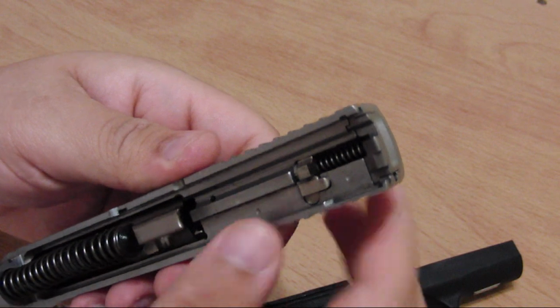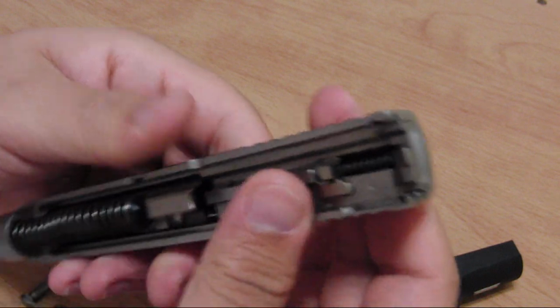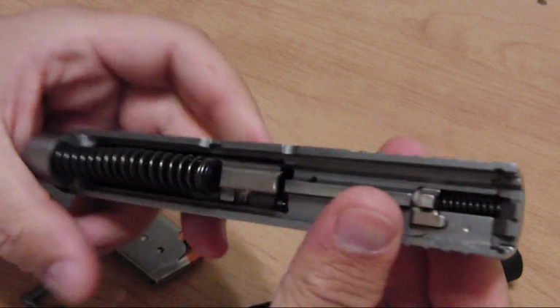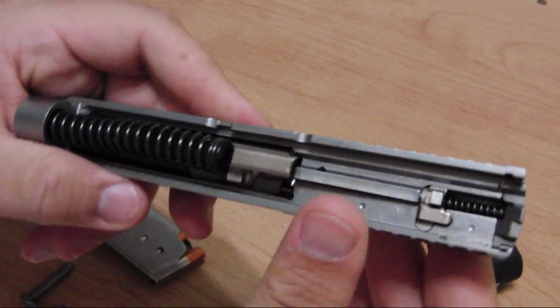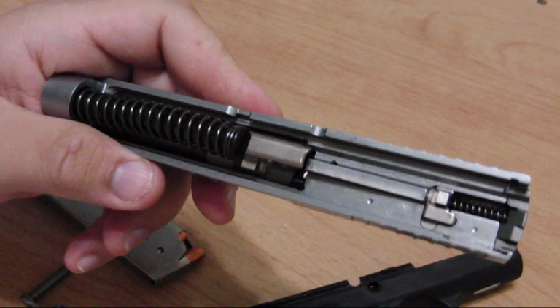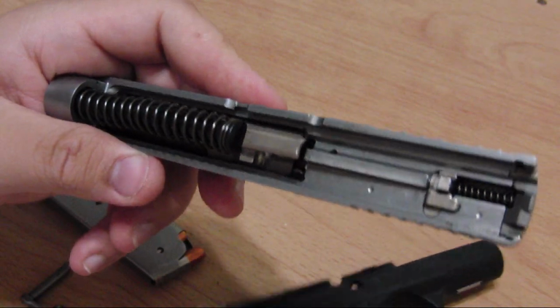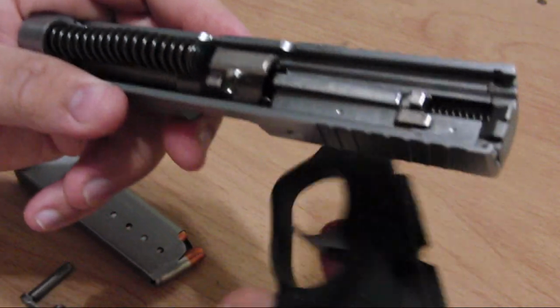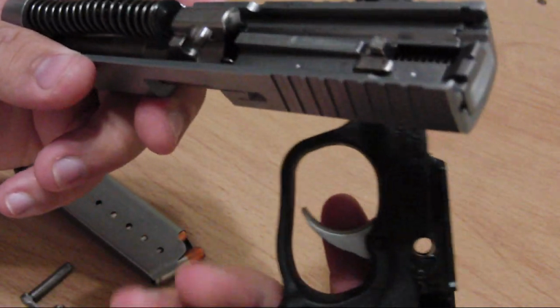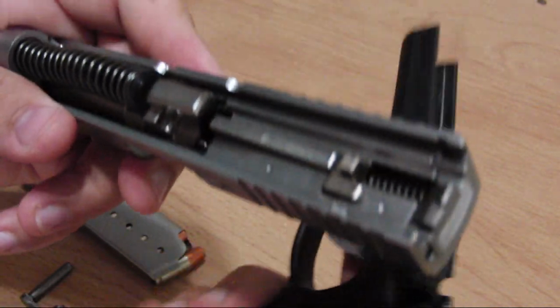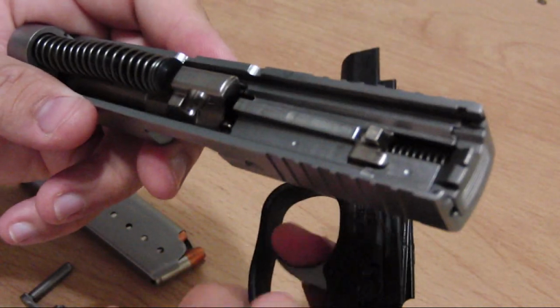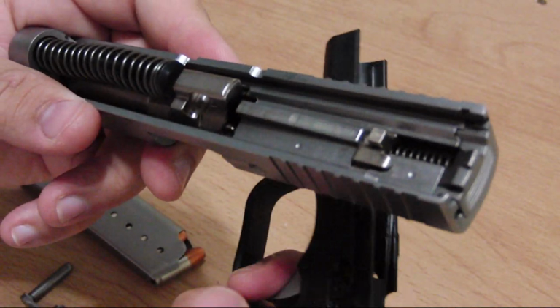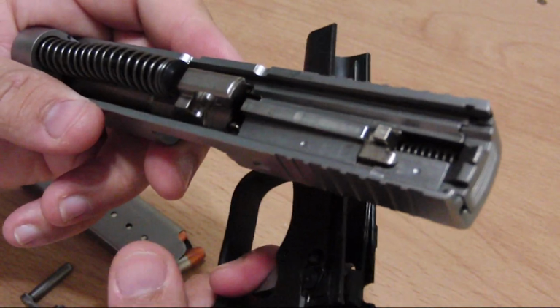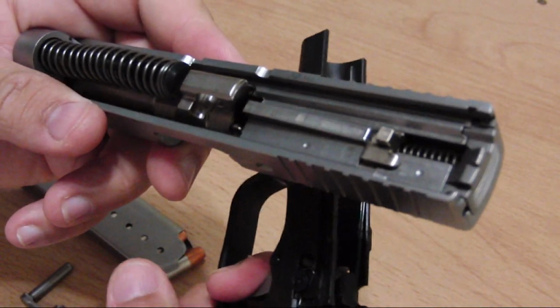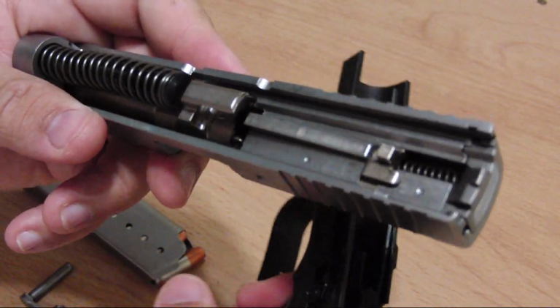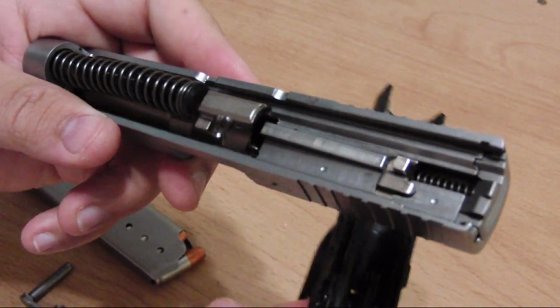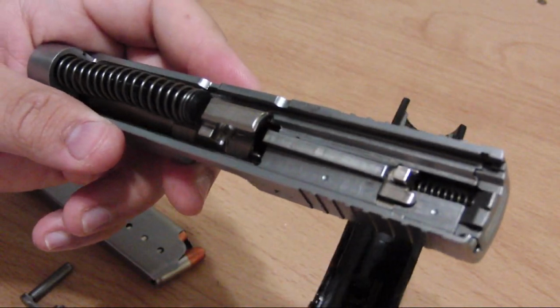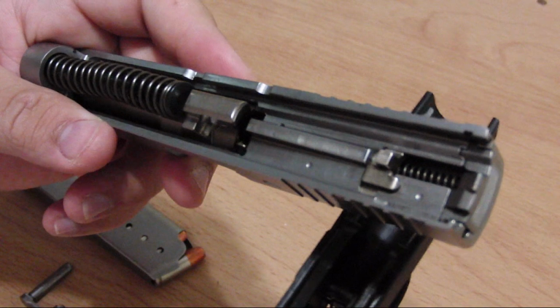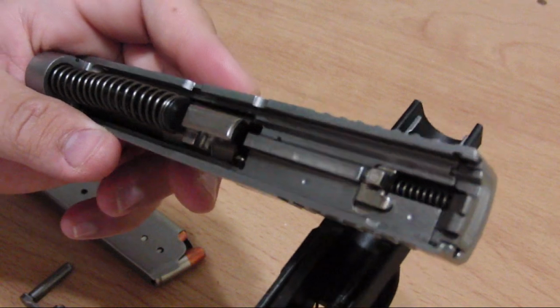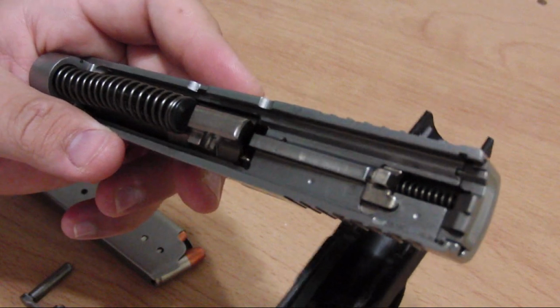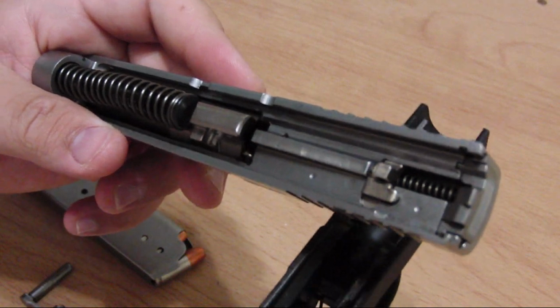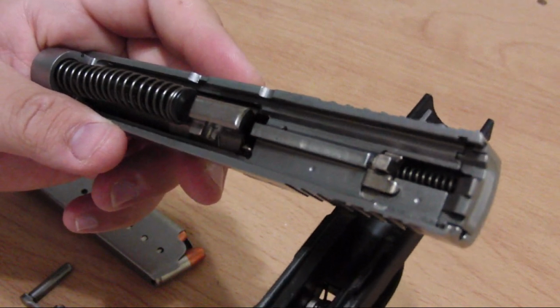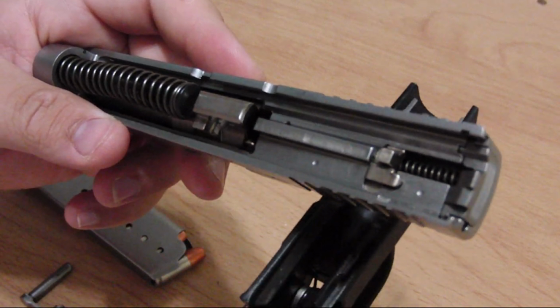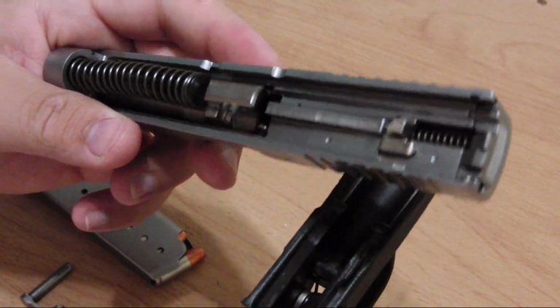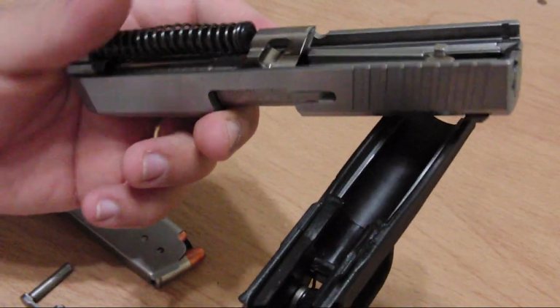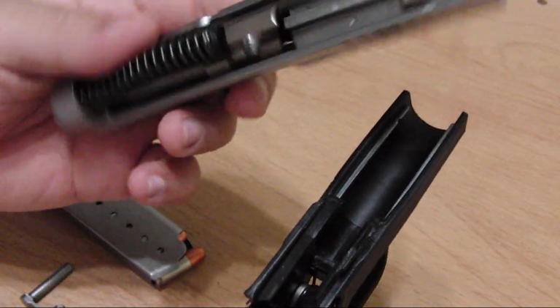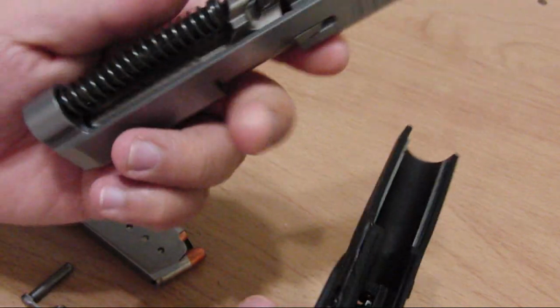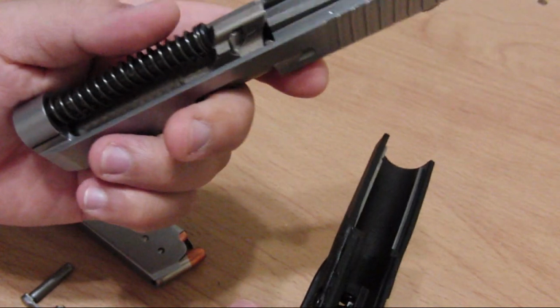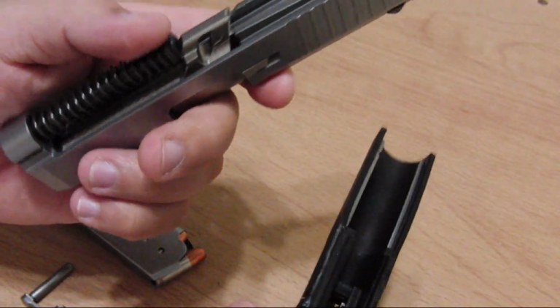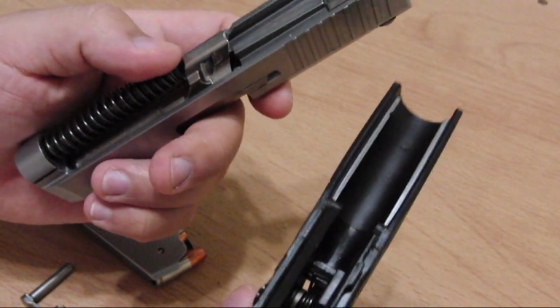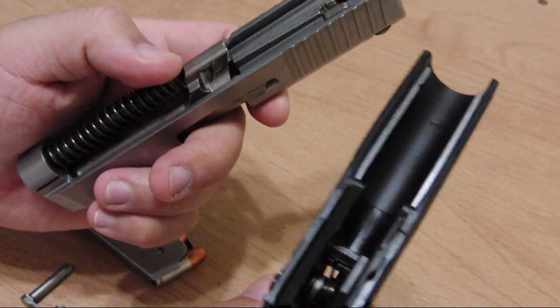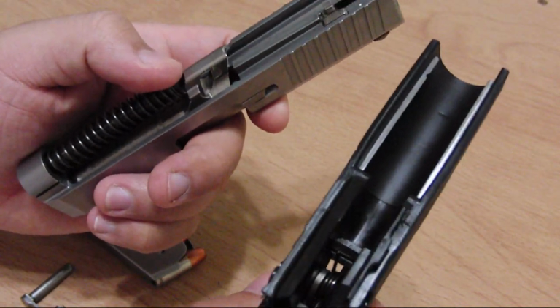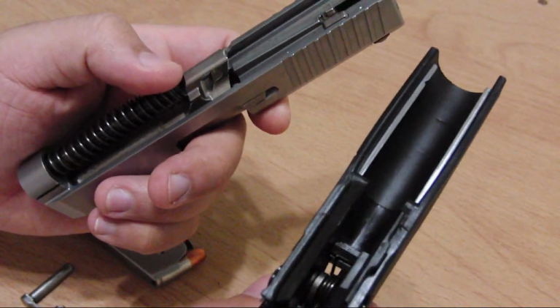One thing to remember: keep the trigger pressed after you pull it — it will hold and help you release the slide. It won't keep the gun locked in.